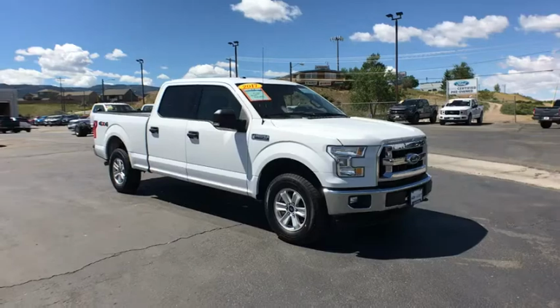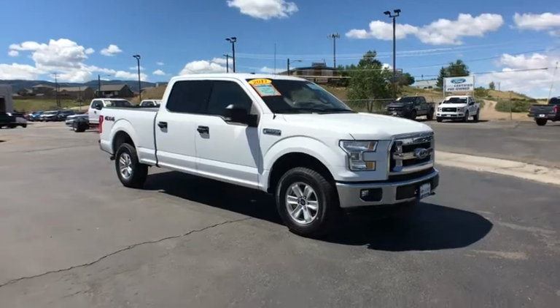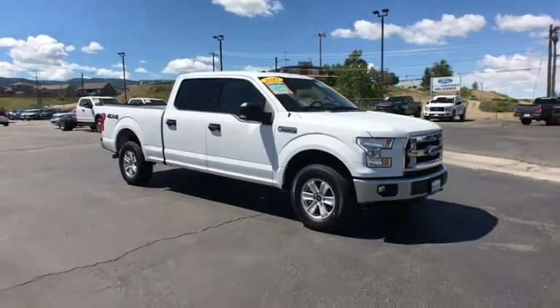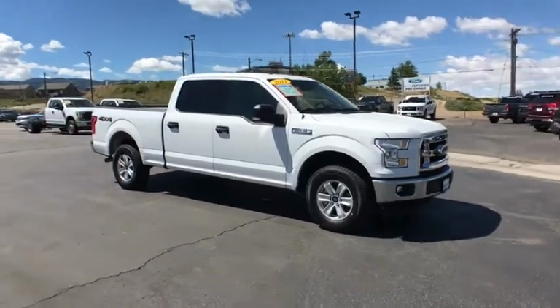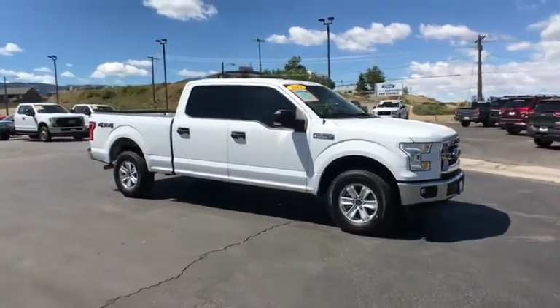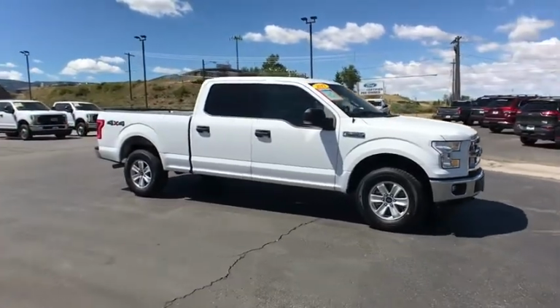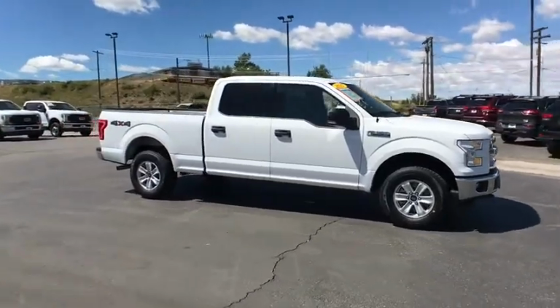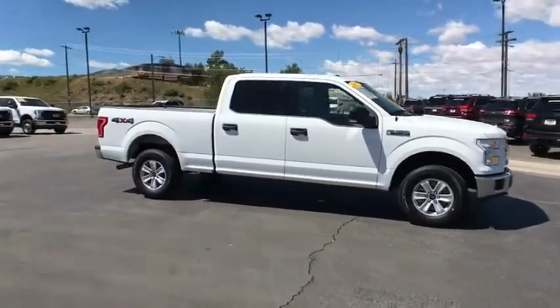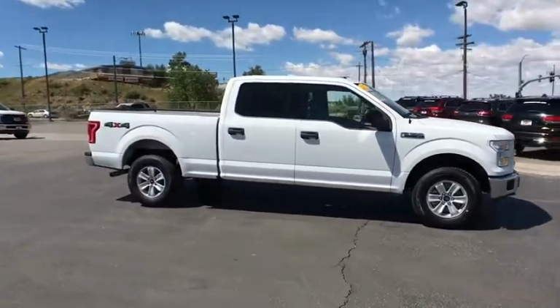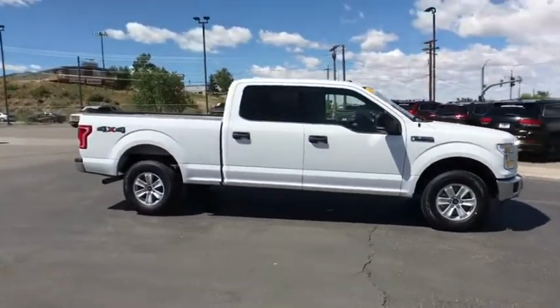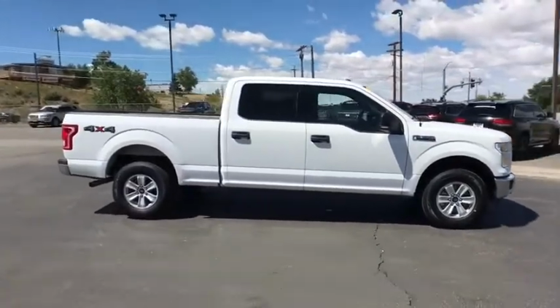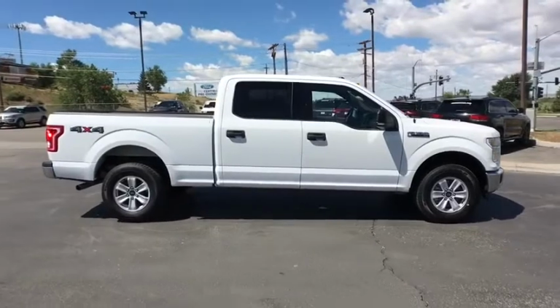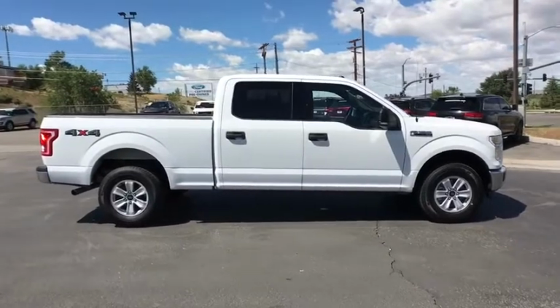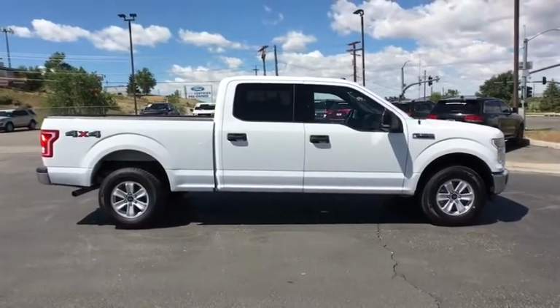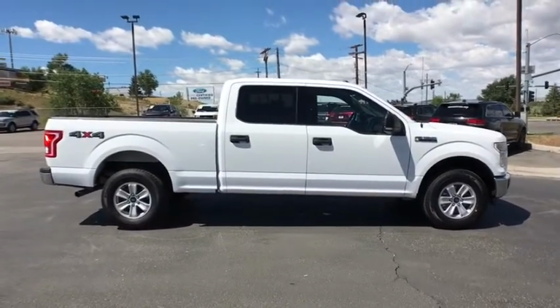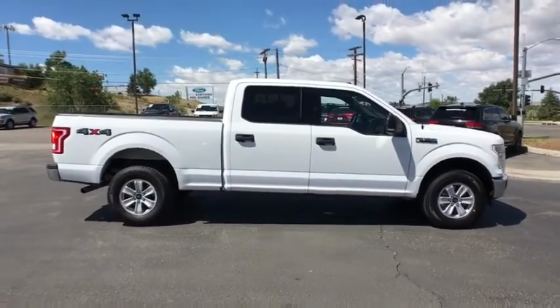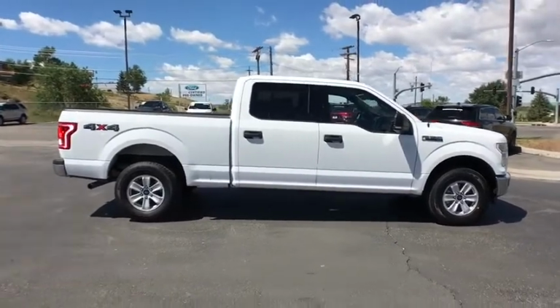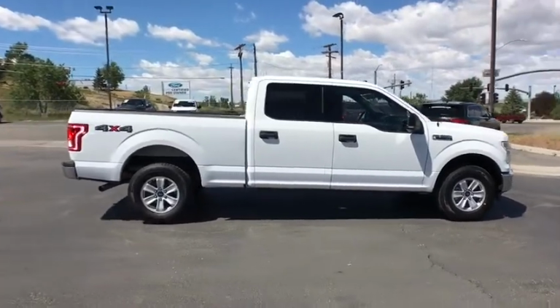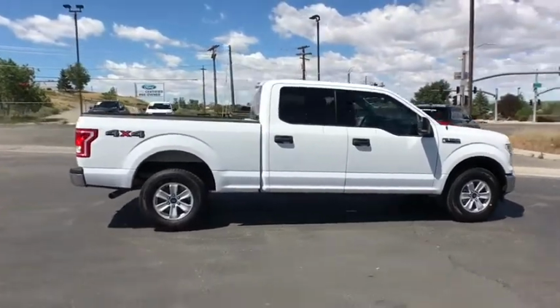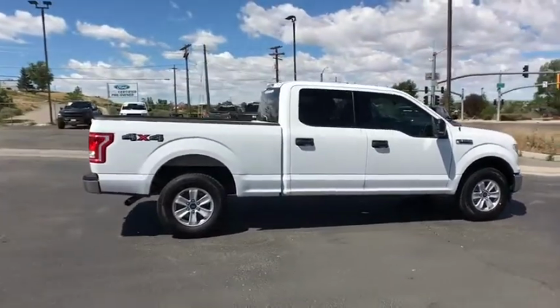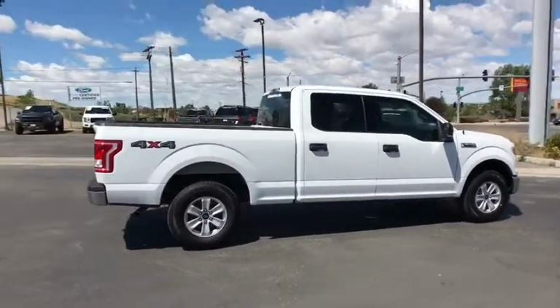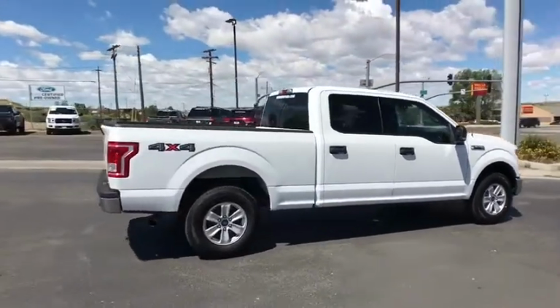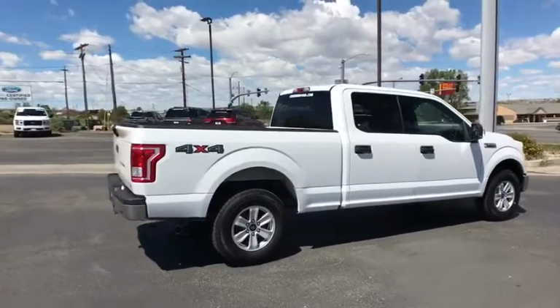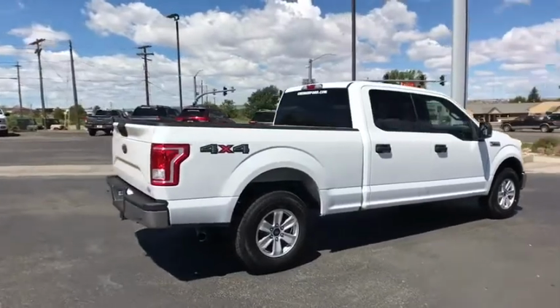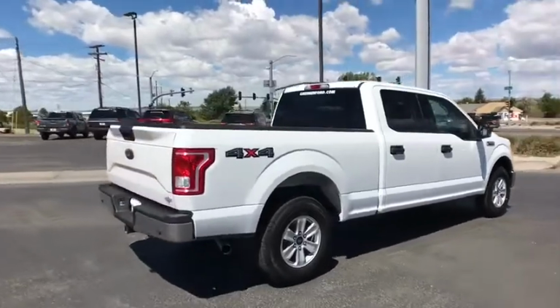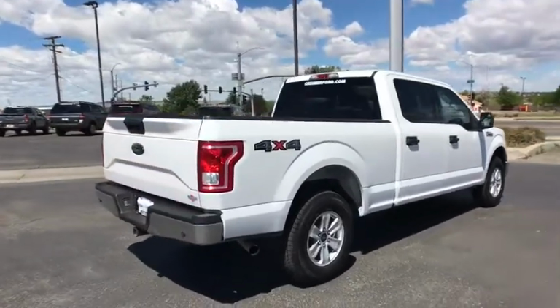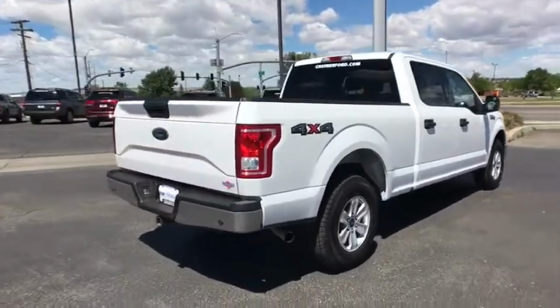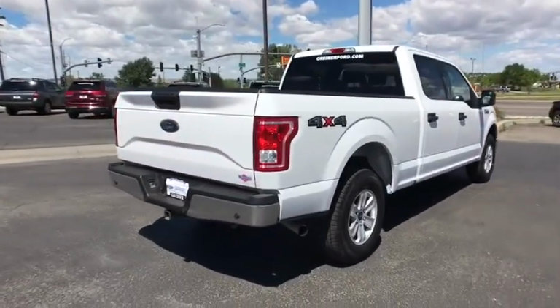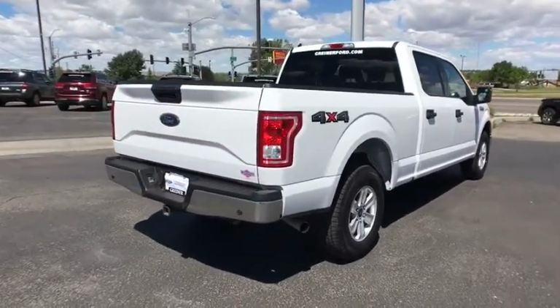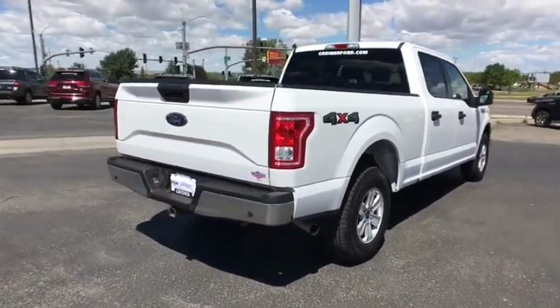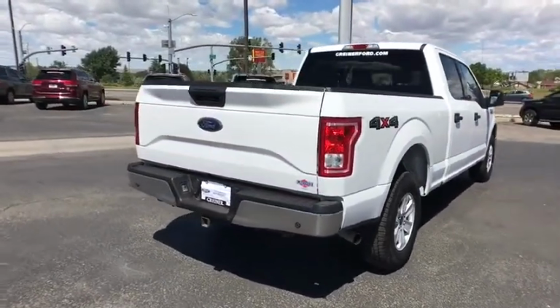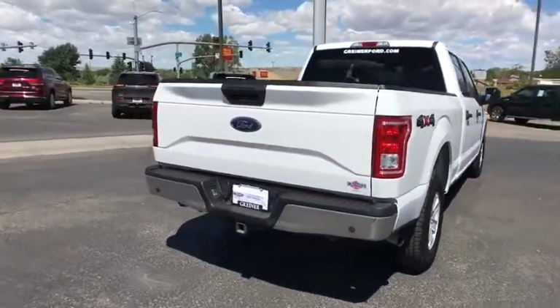We are pleased to show you the 2017 Ford F-150. A Ford F-150 knows how to handle any situation. It's built to follow orders. No whining. This vehicle has less than 55,000 miles.